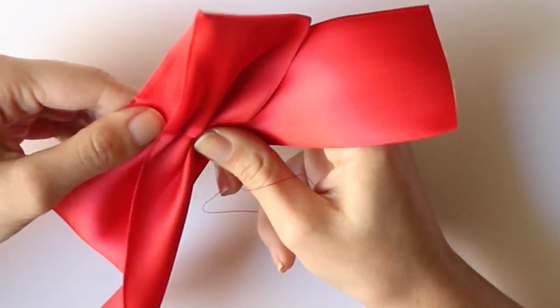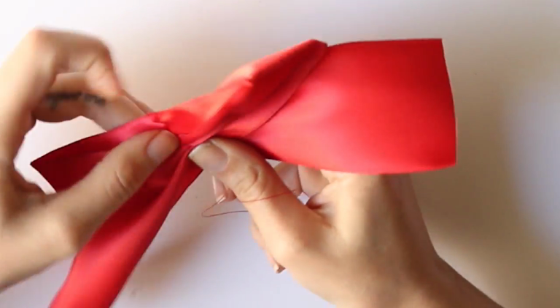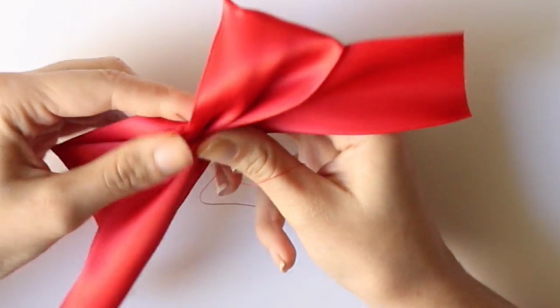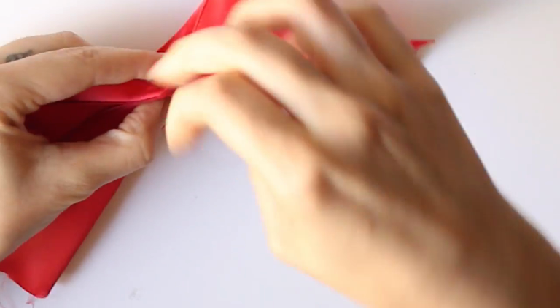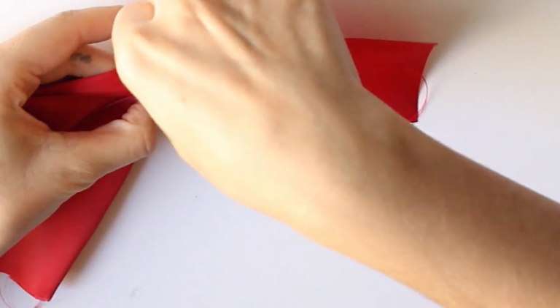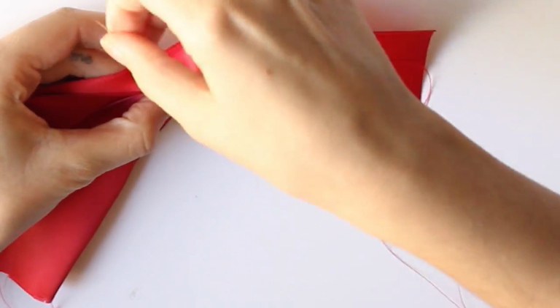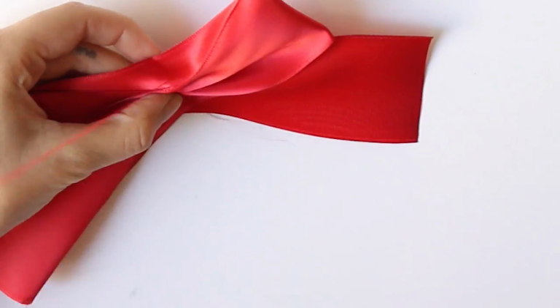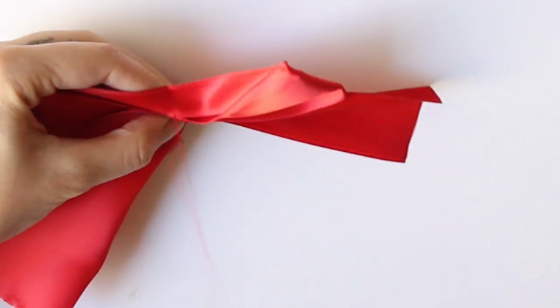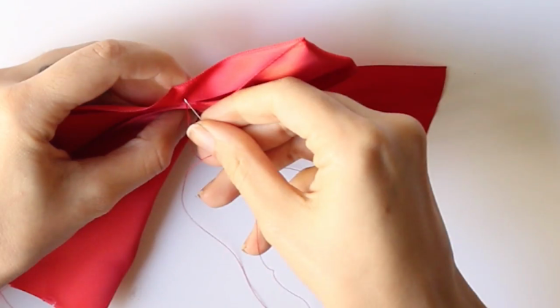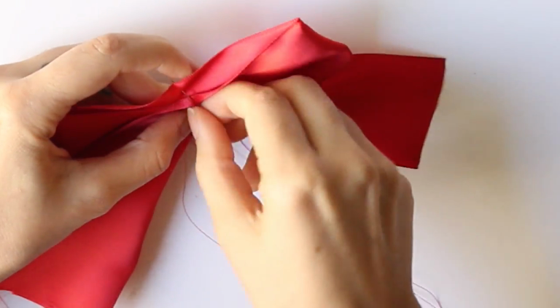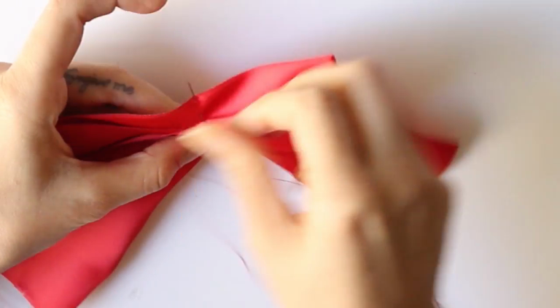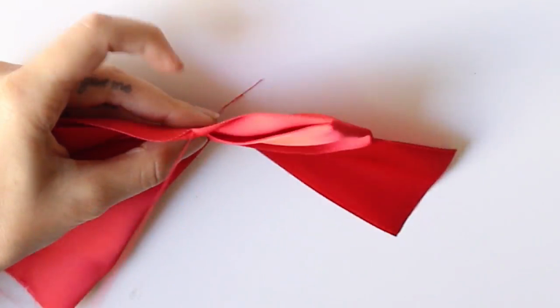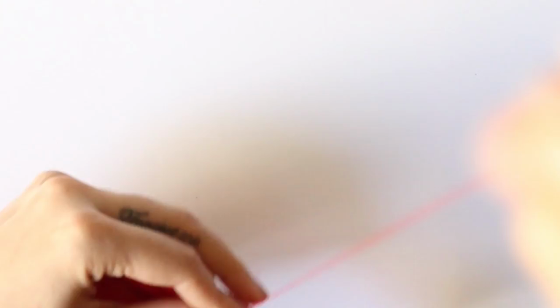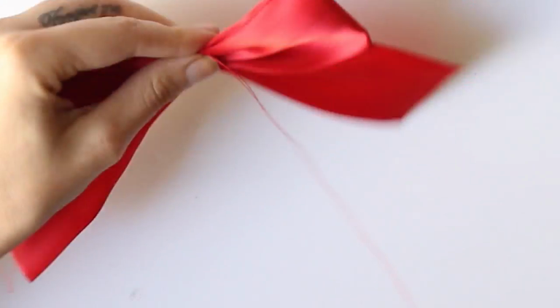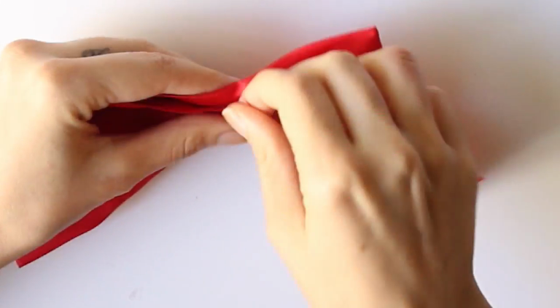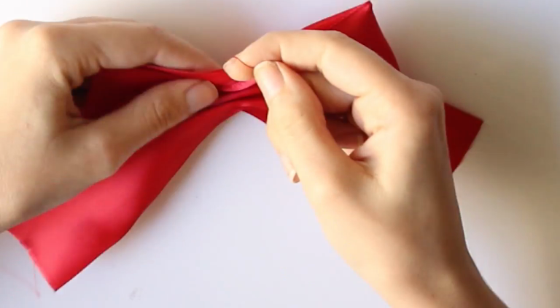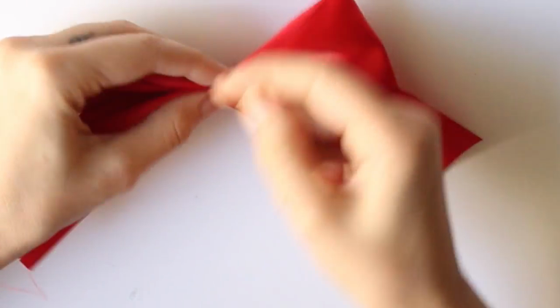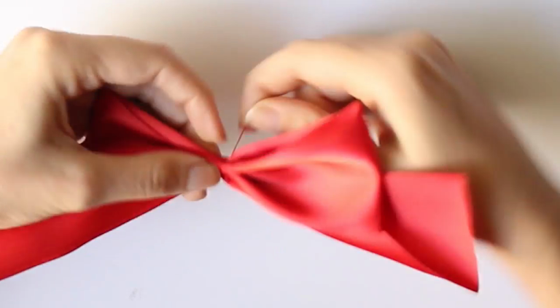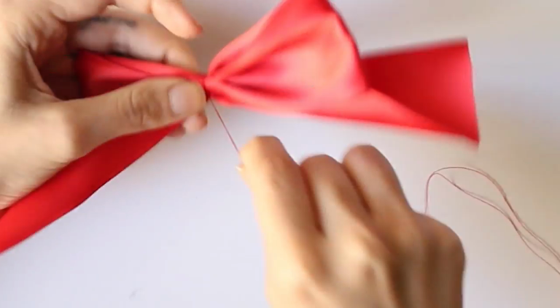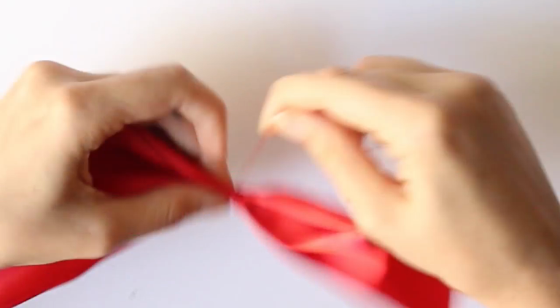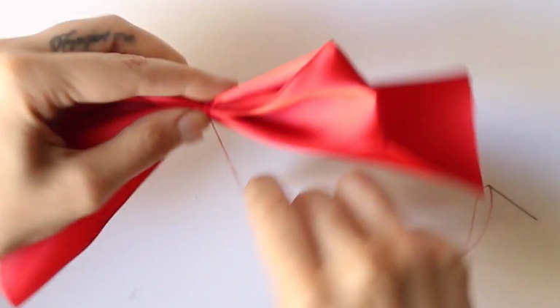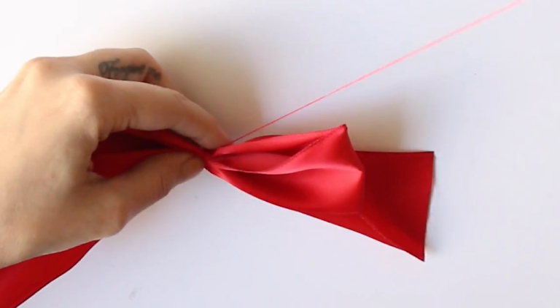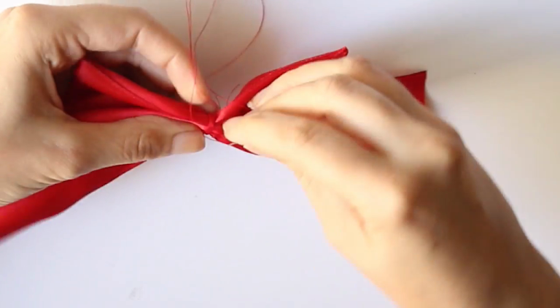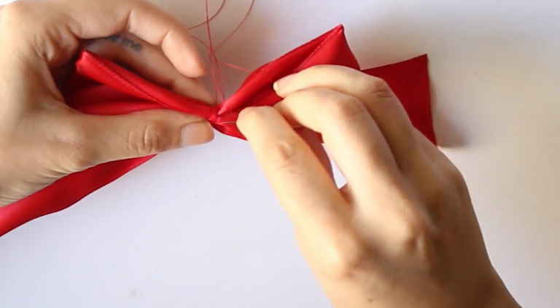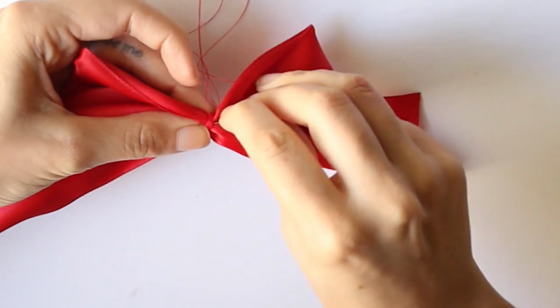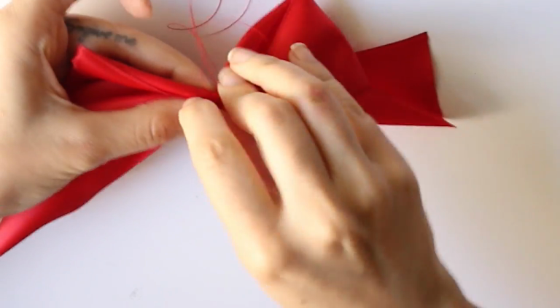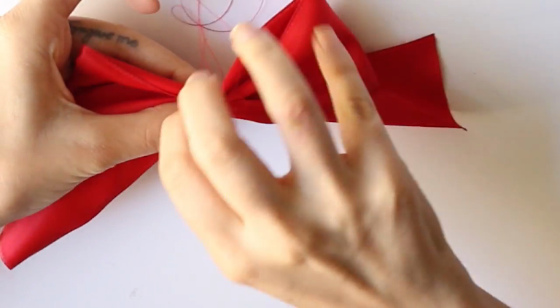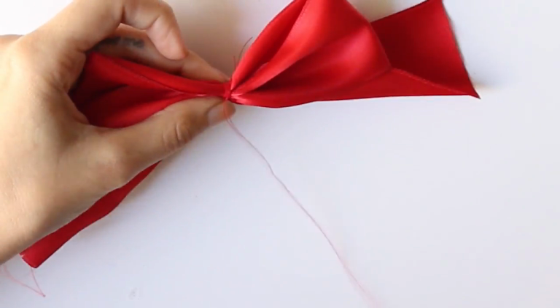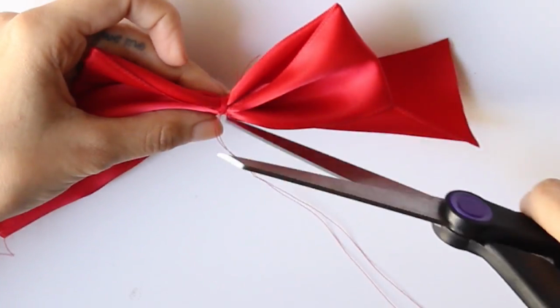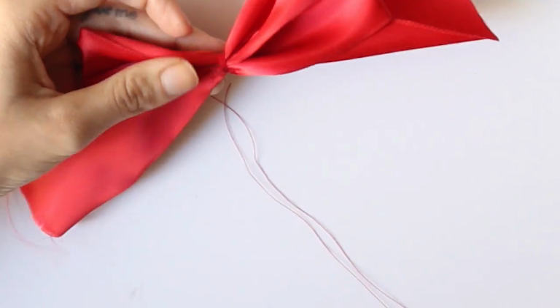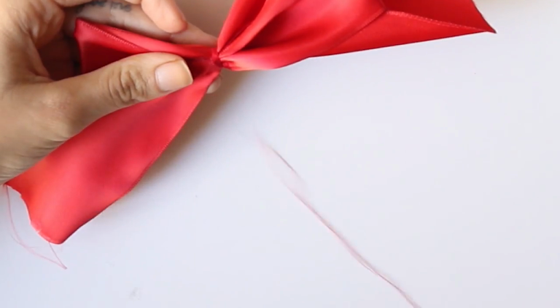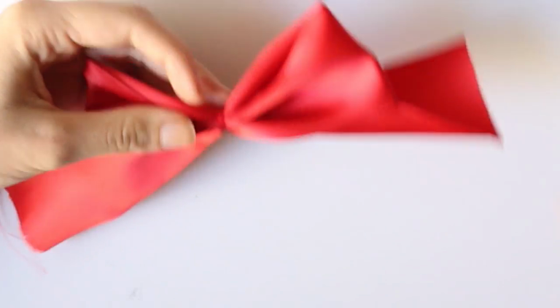Then we're going to take the thread and we're going to pass it in the center of the ribbon, going up and down, up and down, up and down. Then we pull the thread and we wrap it around the center, super tight. We make a knot and we cut the thread.